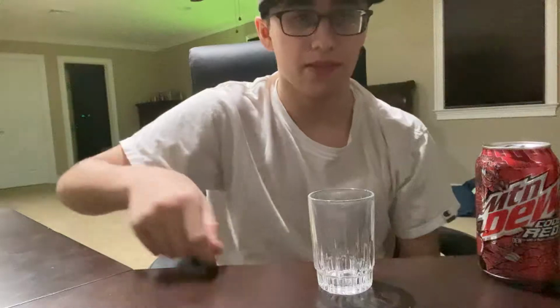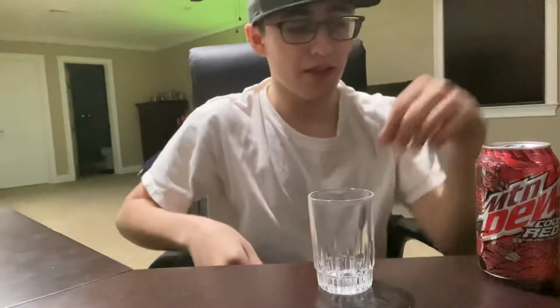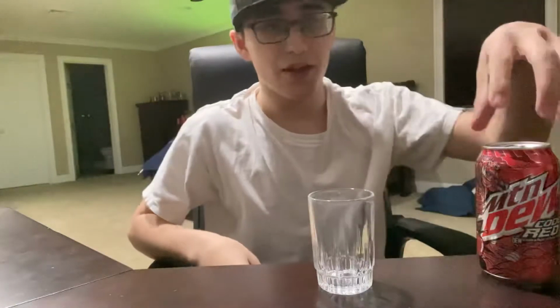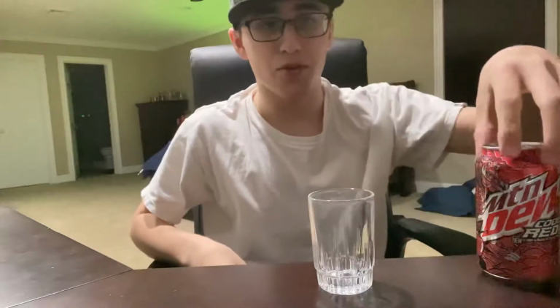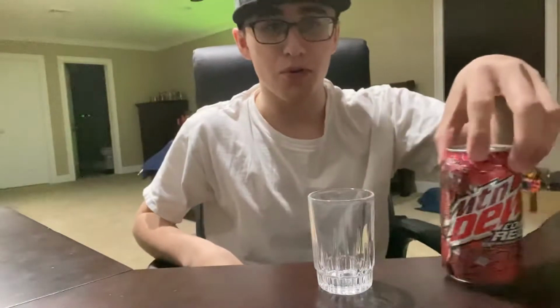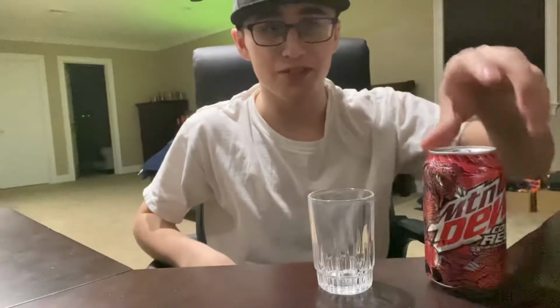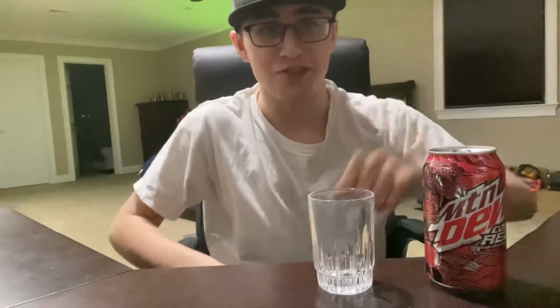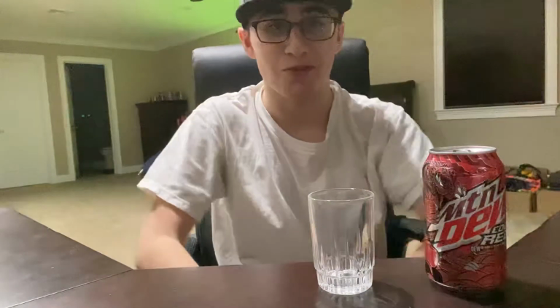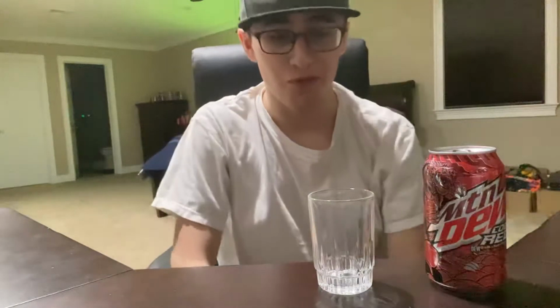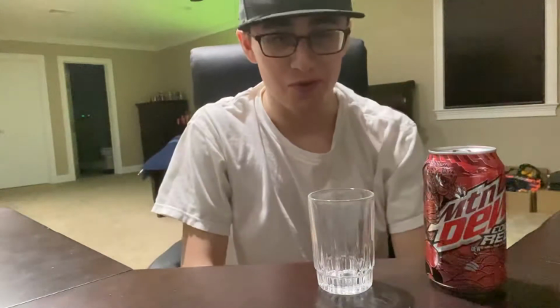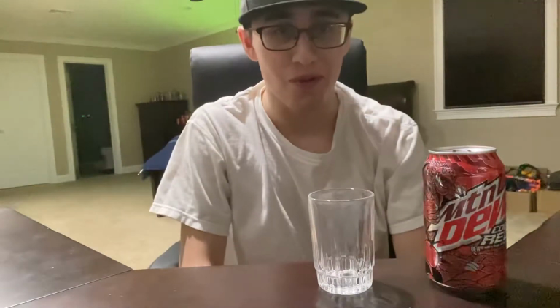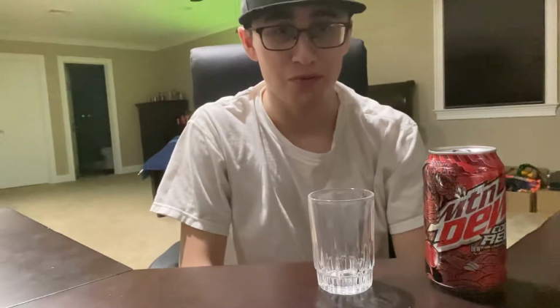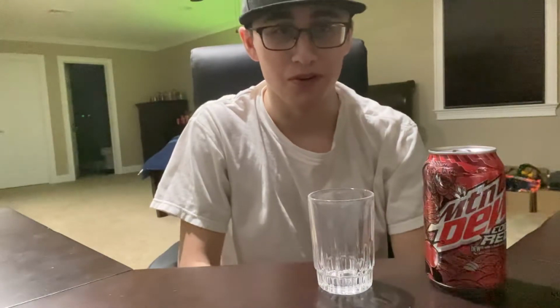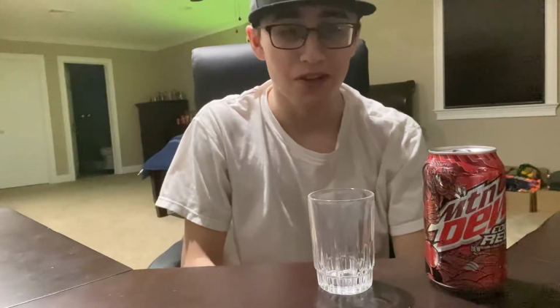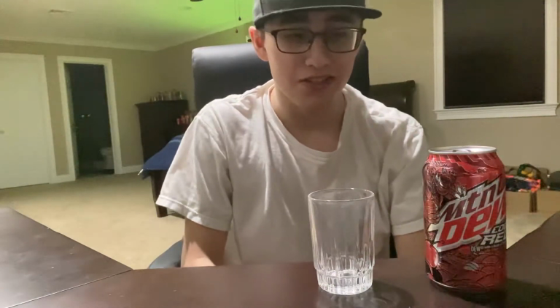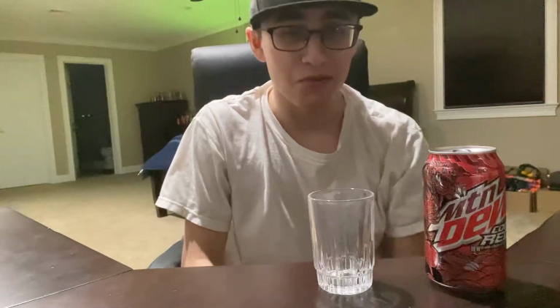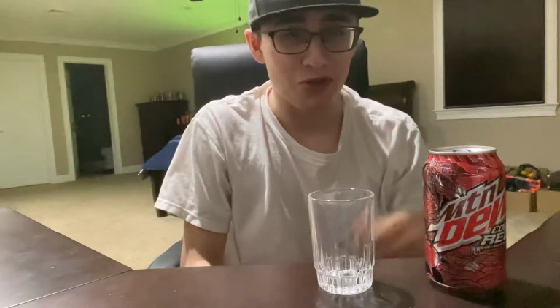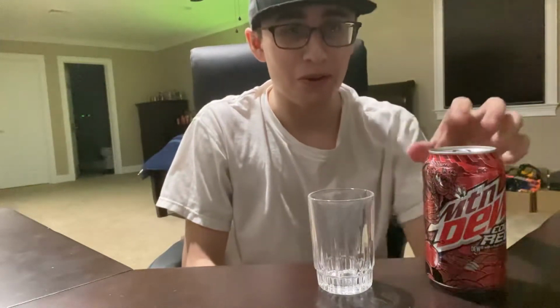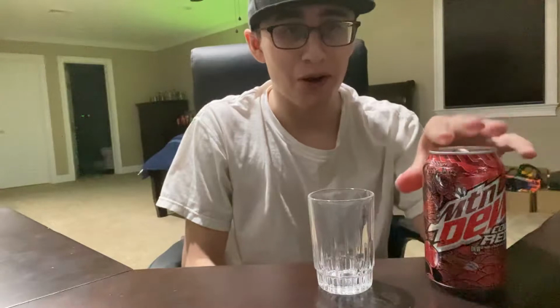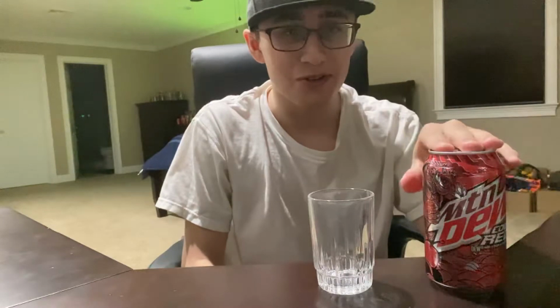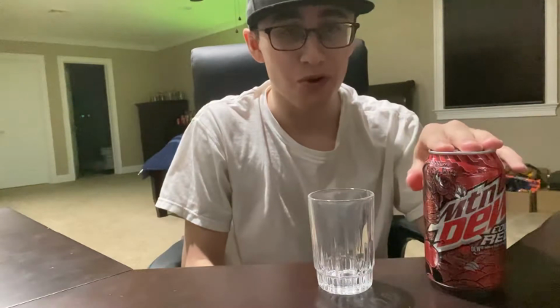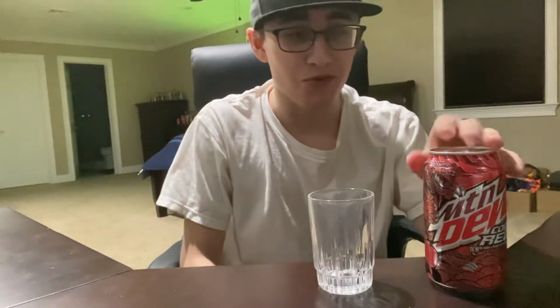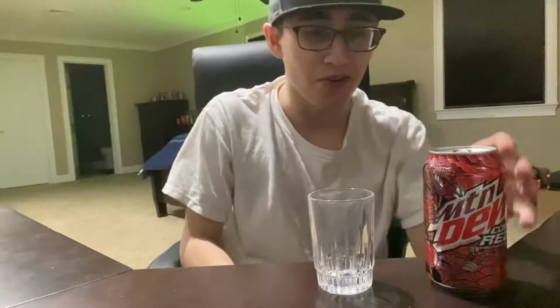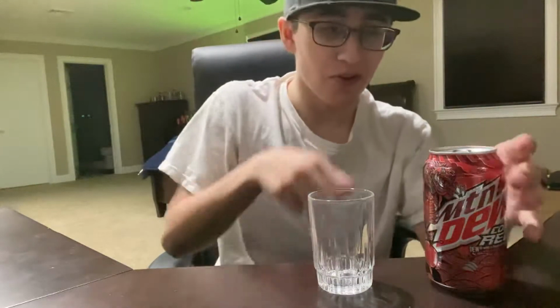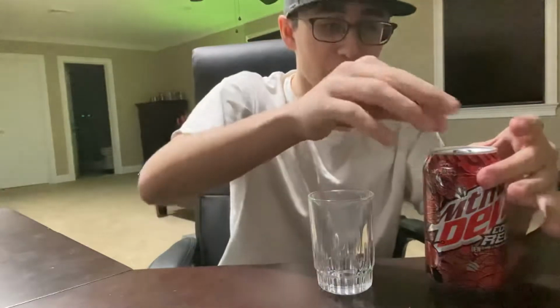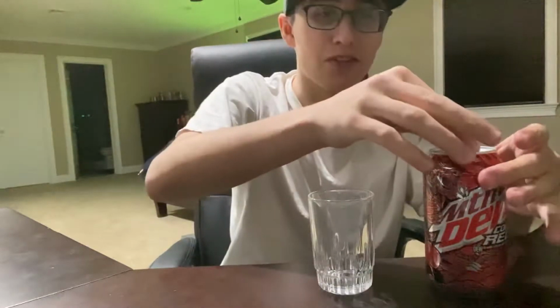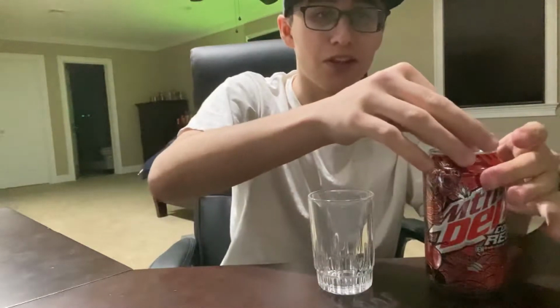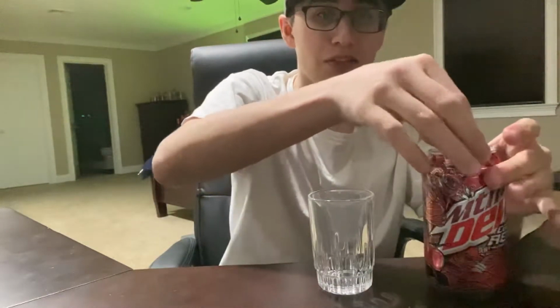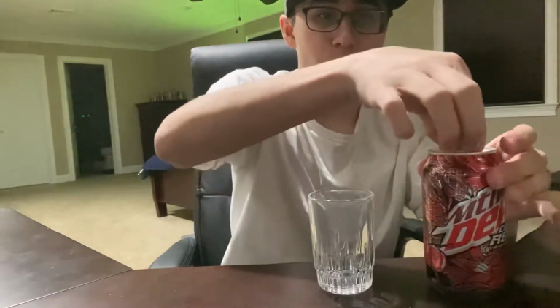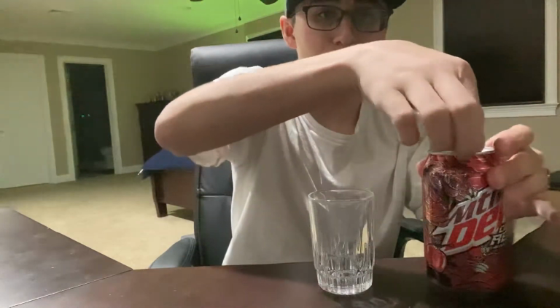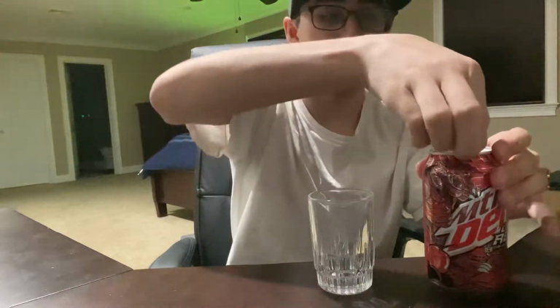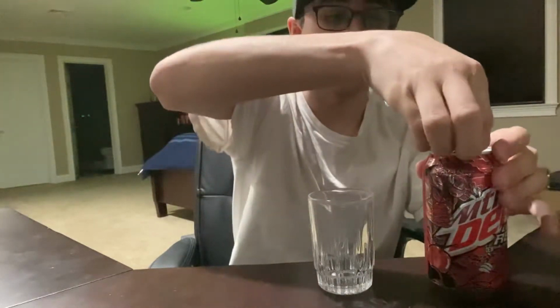Hello, welcome to Justin's Soda Review, episode 1. Today we're talking about Mountain Dew Code Red. Let's pour it out and have a taste.